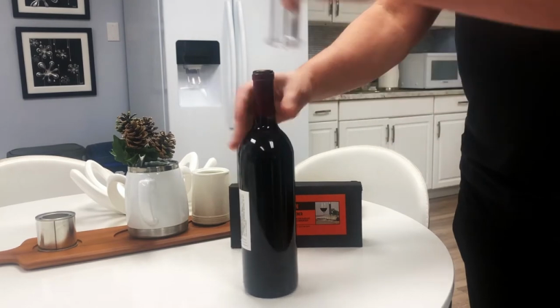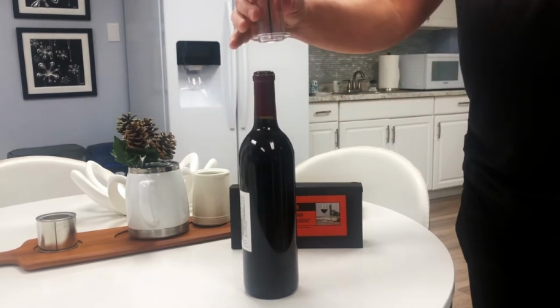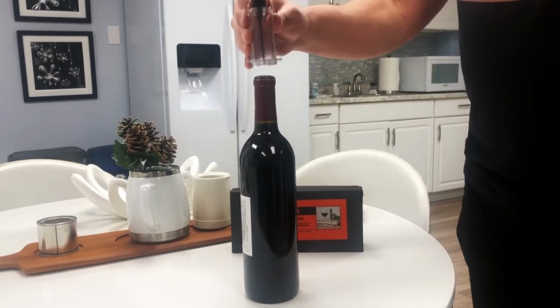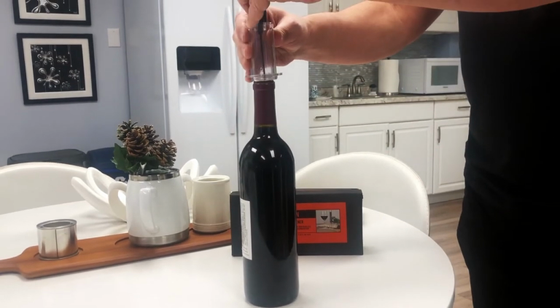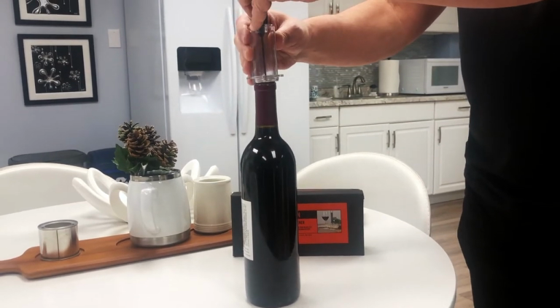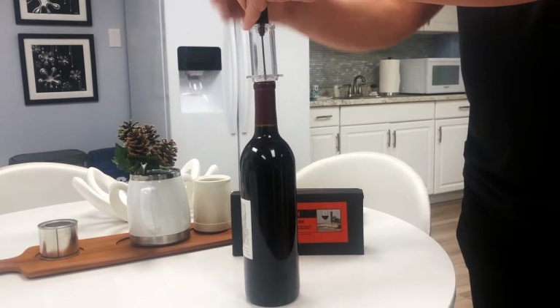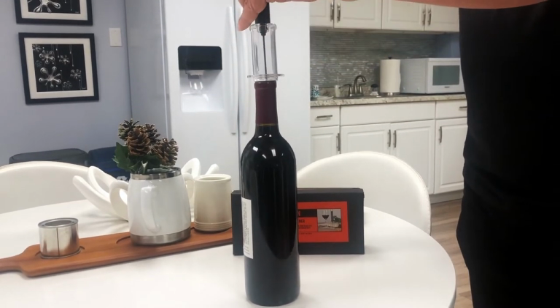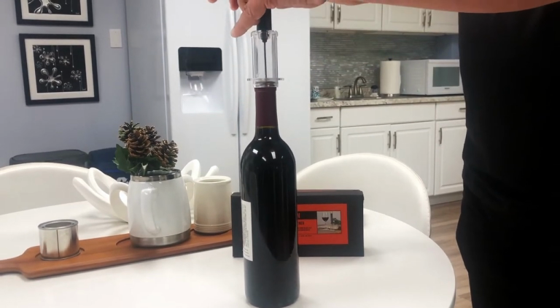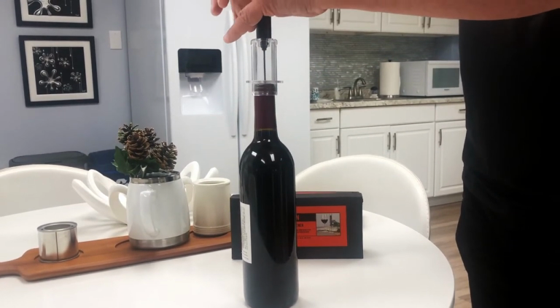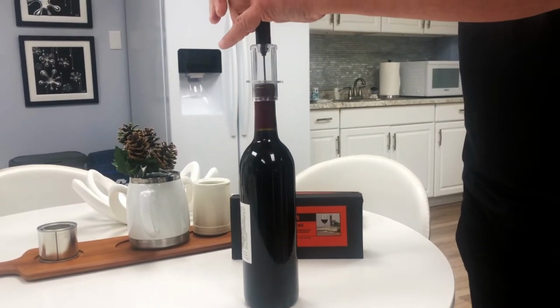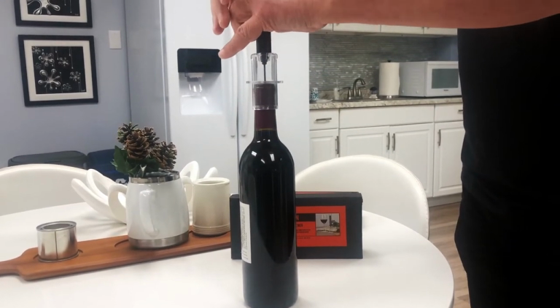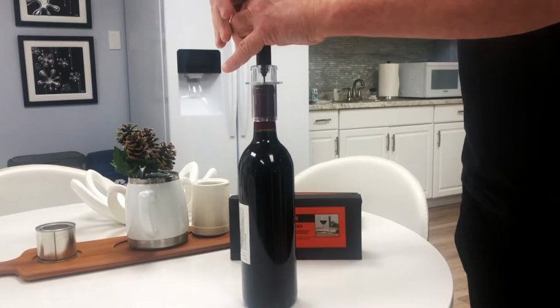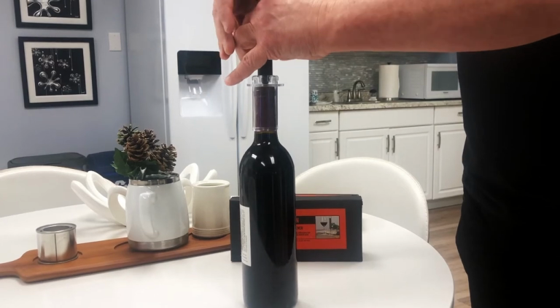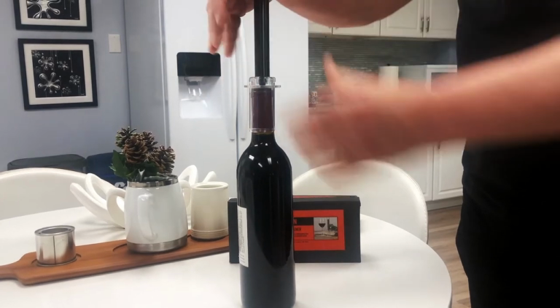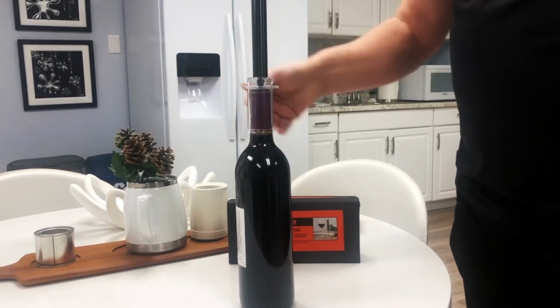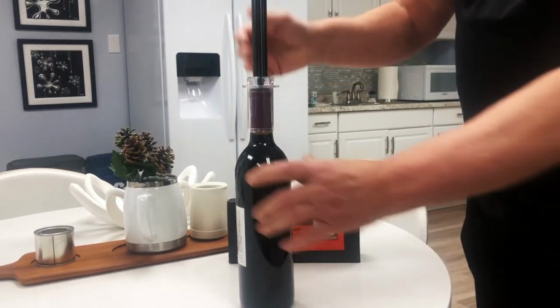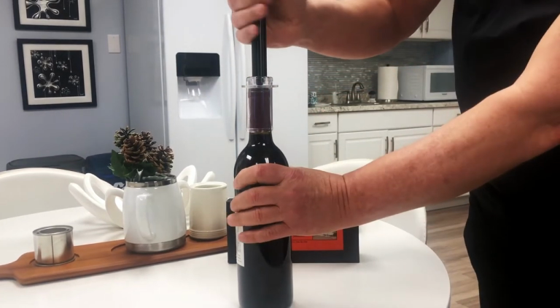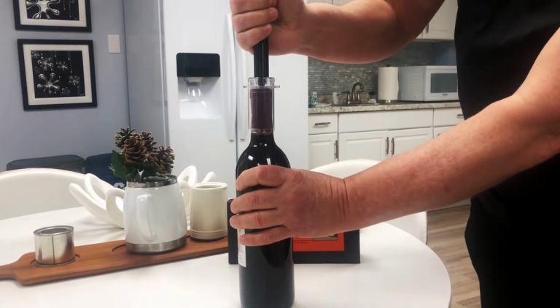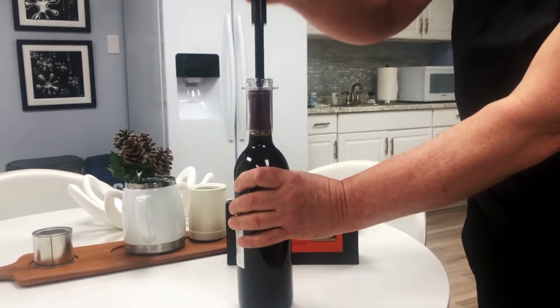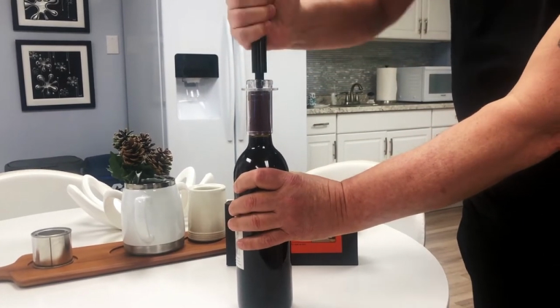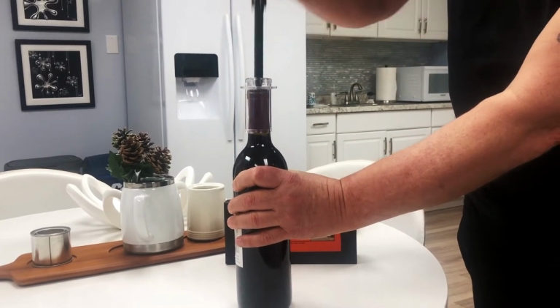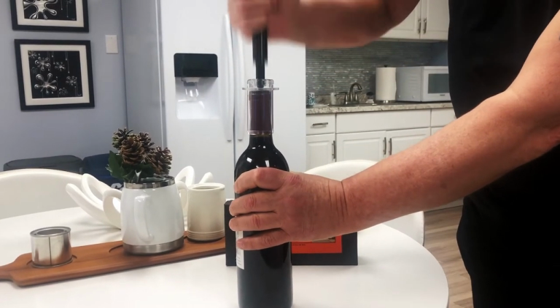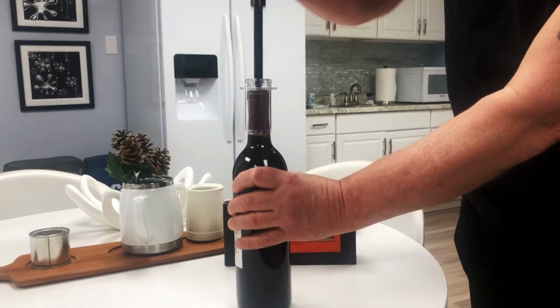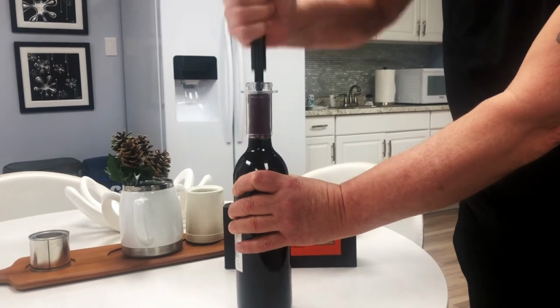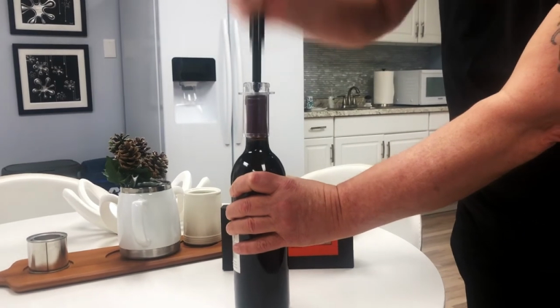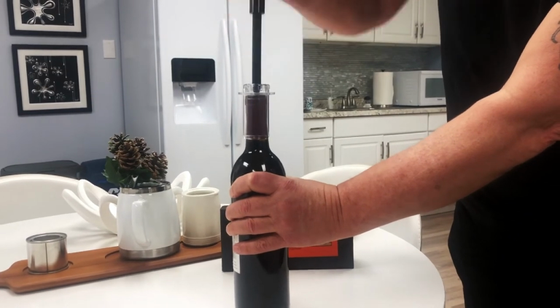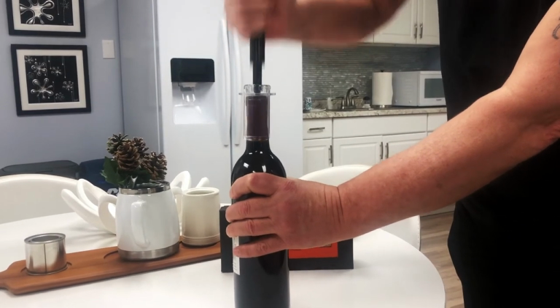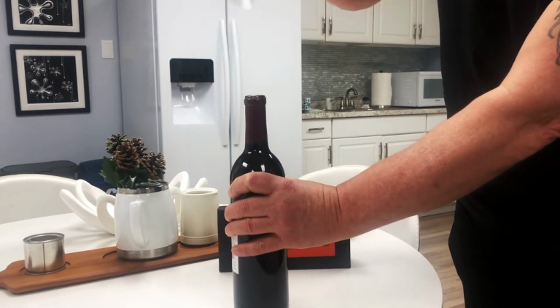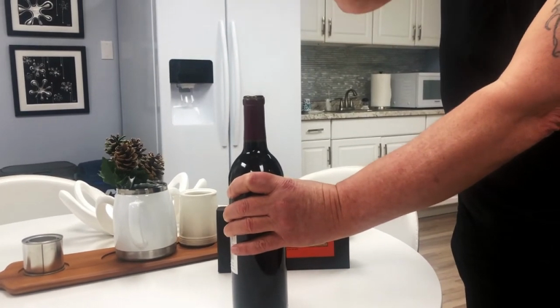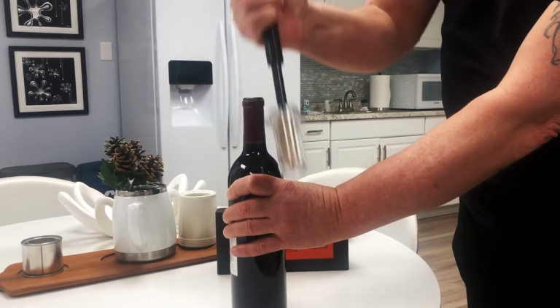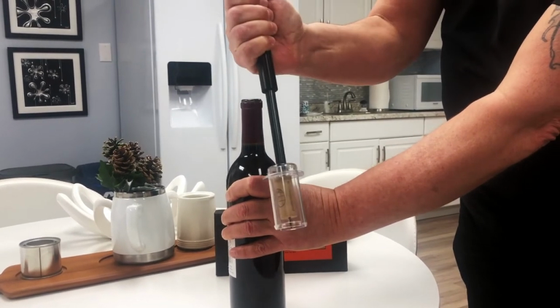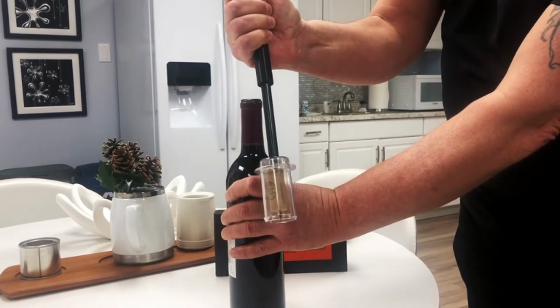I'll put the pin right in the middle of the wine cork and lower it down. Then, placing one hand on the bottle, I'm going to give it a few pumps — and as you can see, it popped it right off using air pressure.